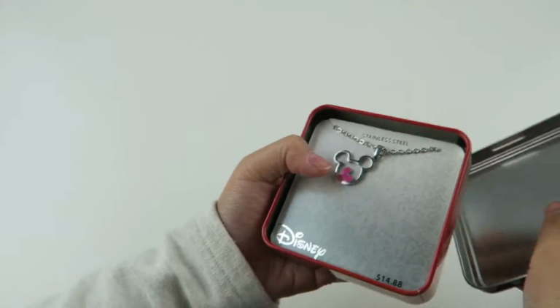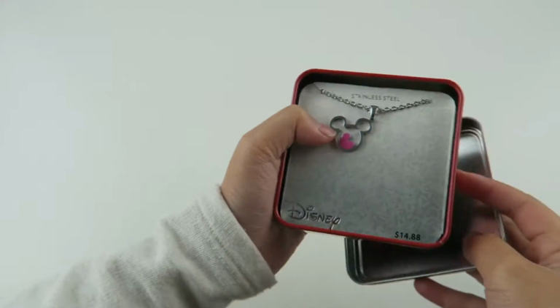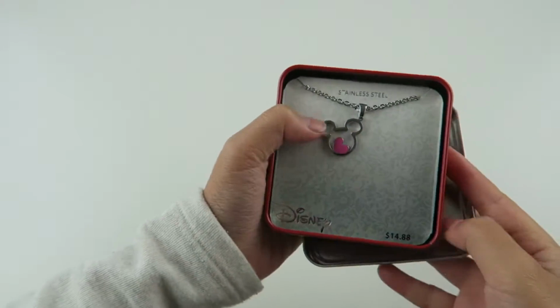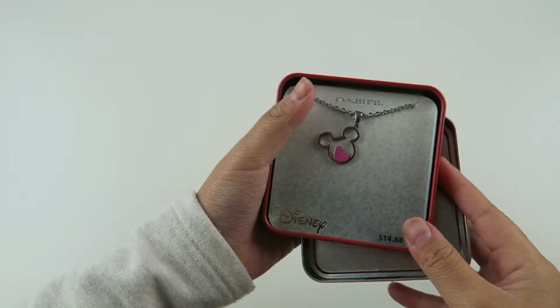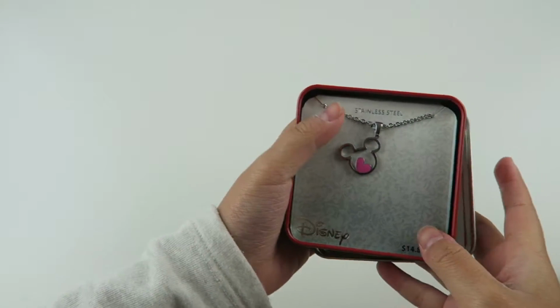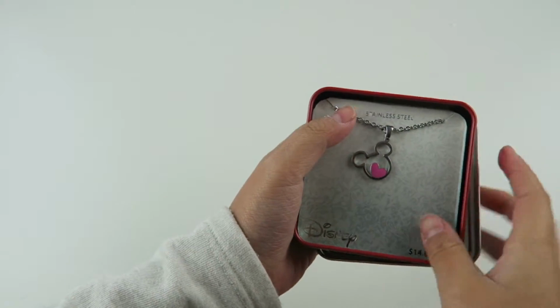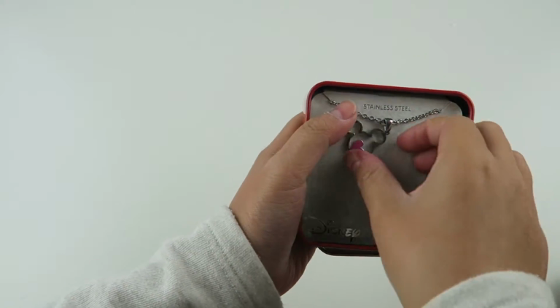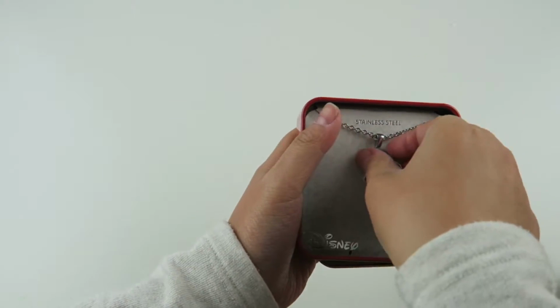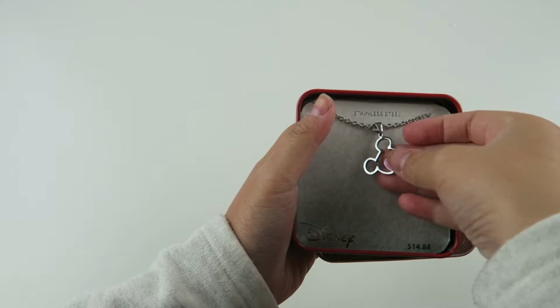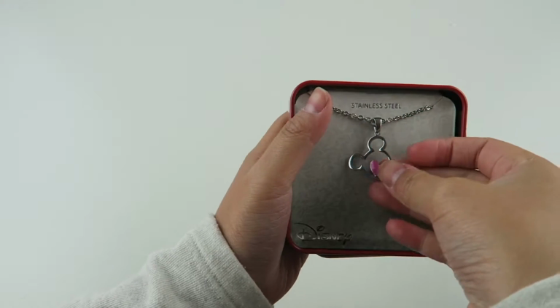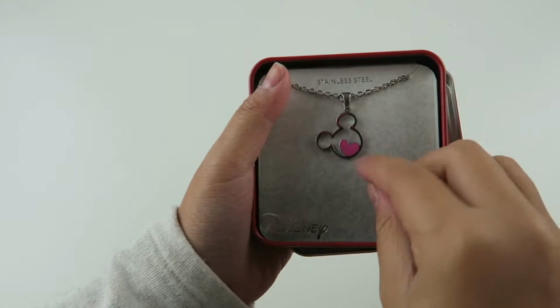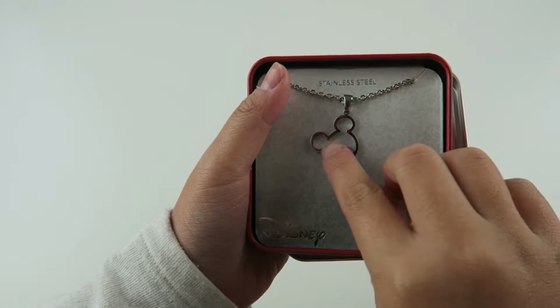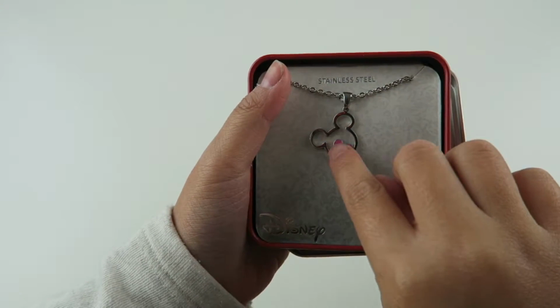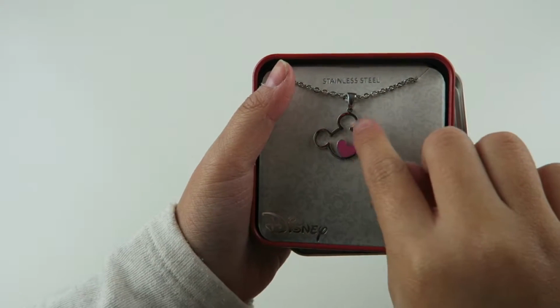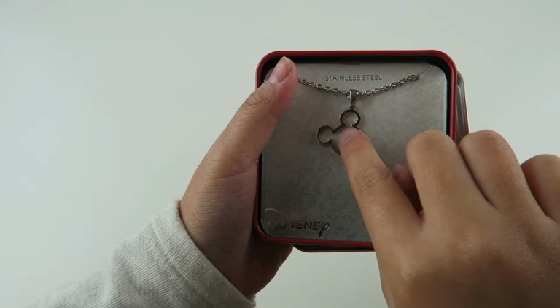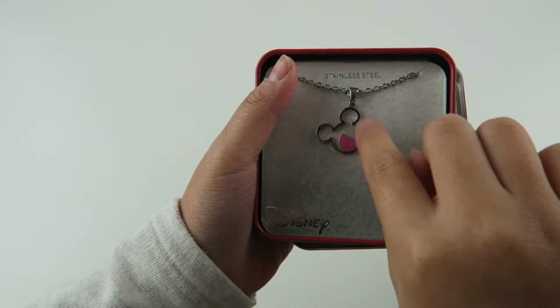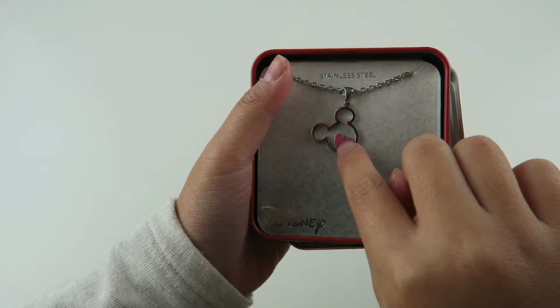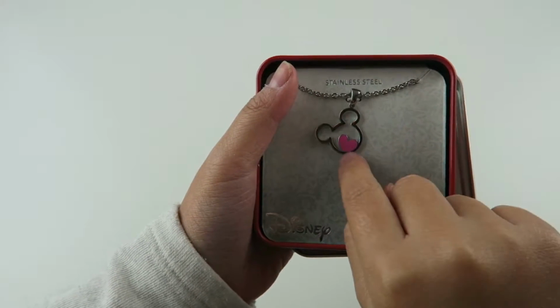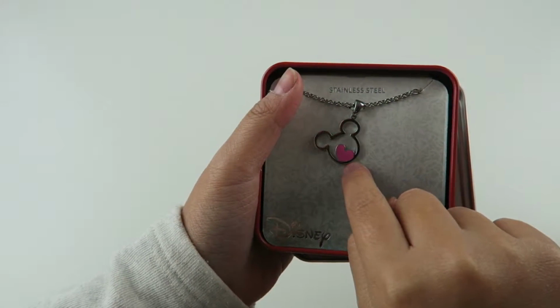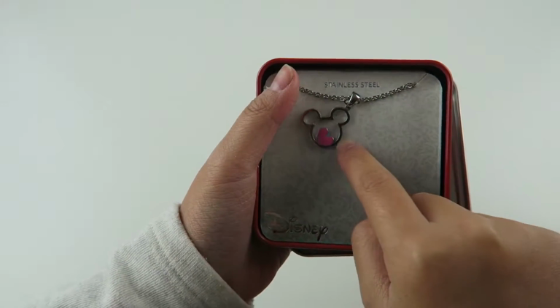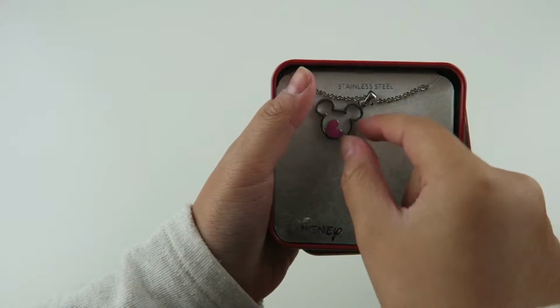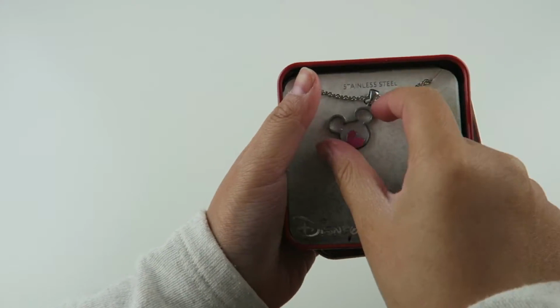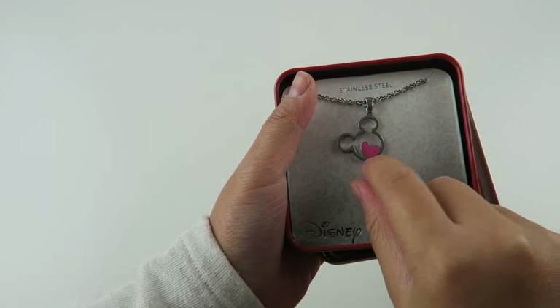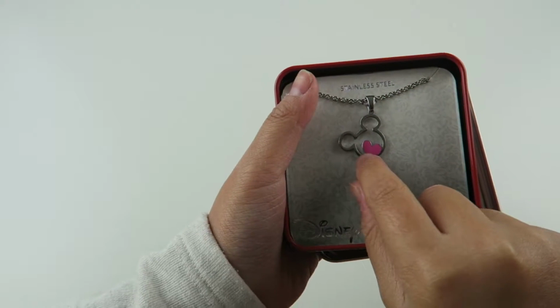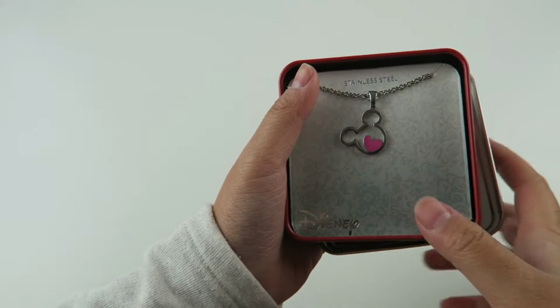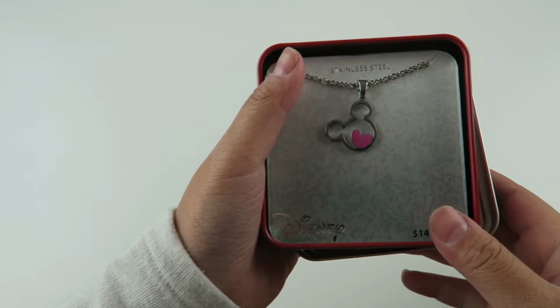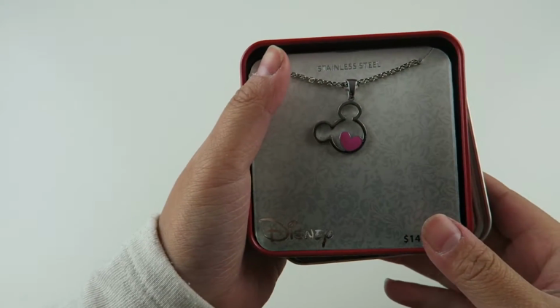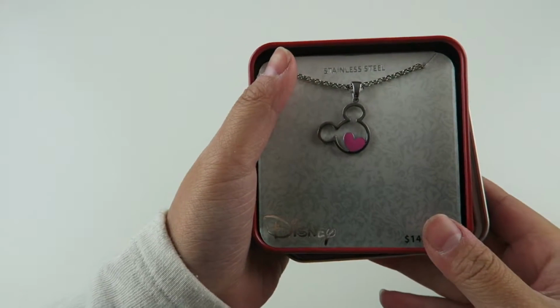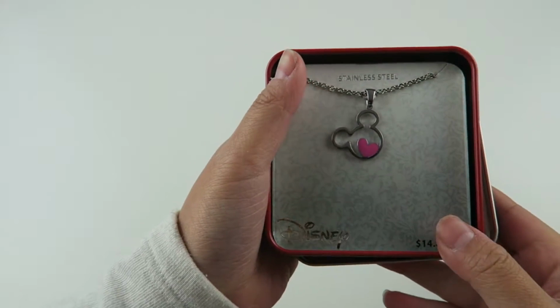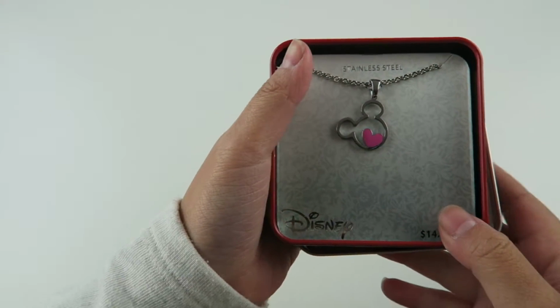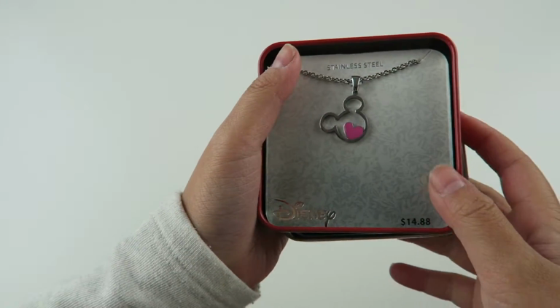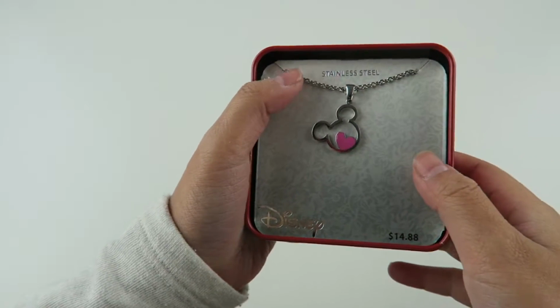It's a necklace! It's so cute! It has like a Mickey shaped face, and it also has like a heart in the middle. Oh my god, I'm totally going to wear this.